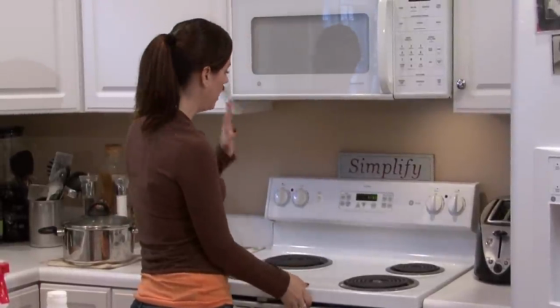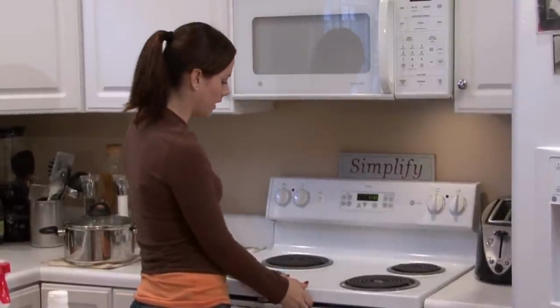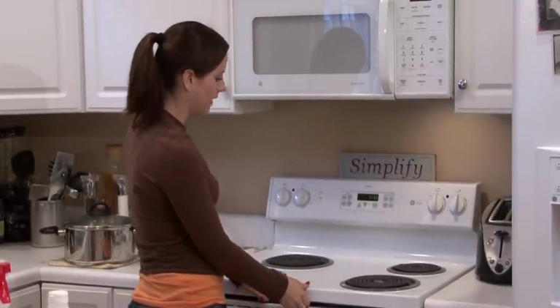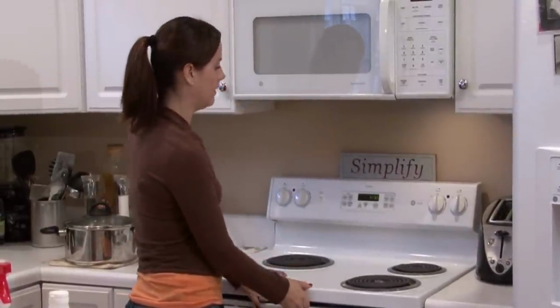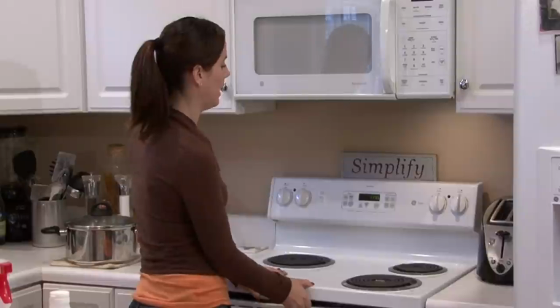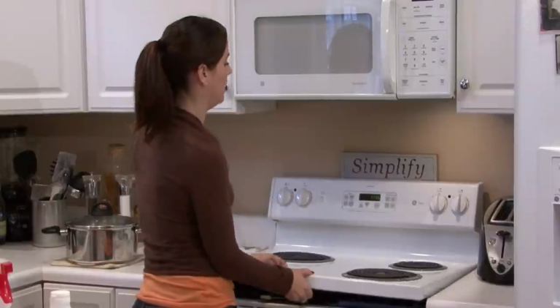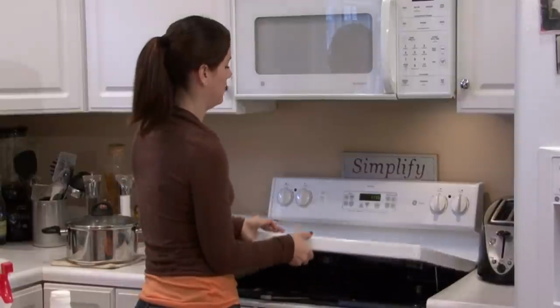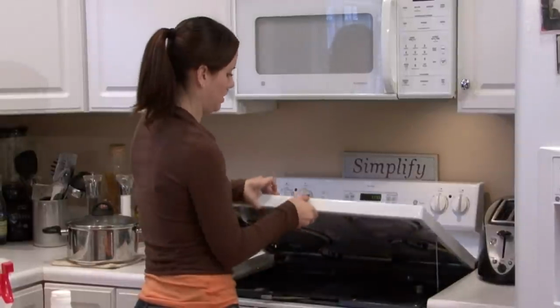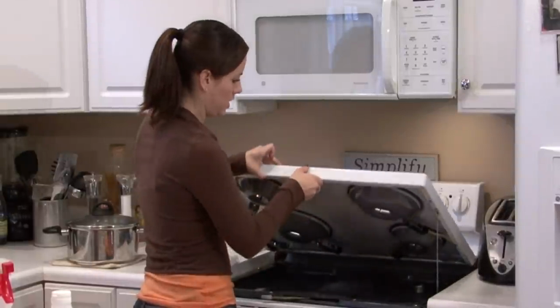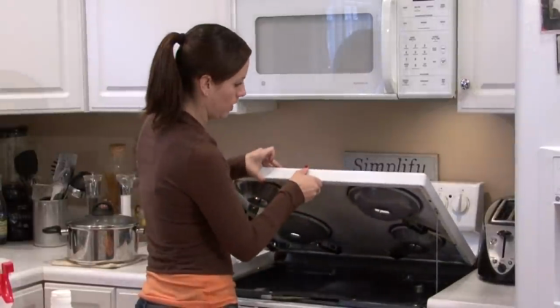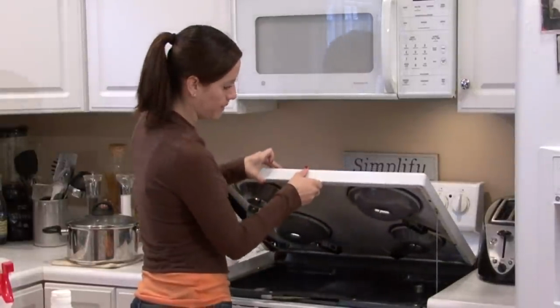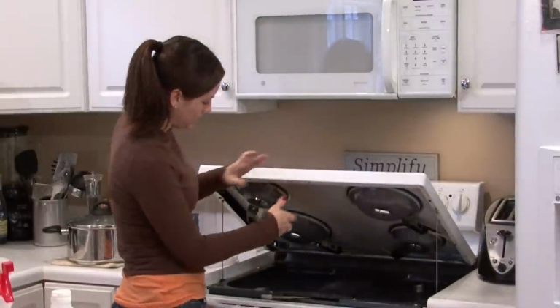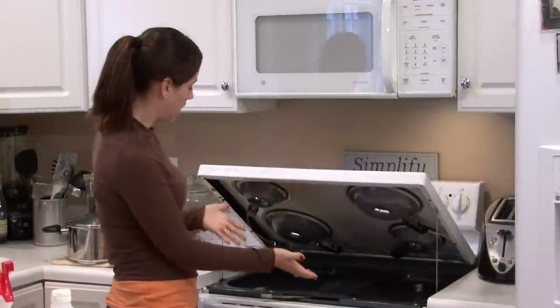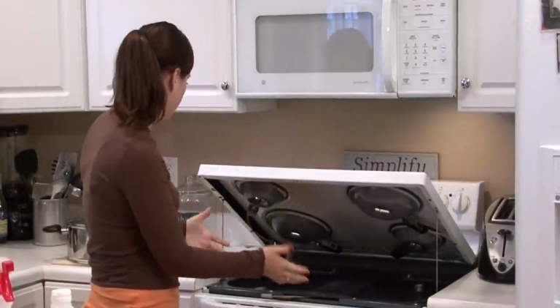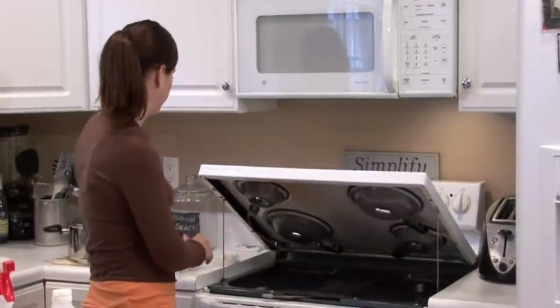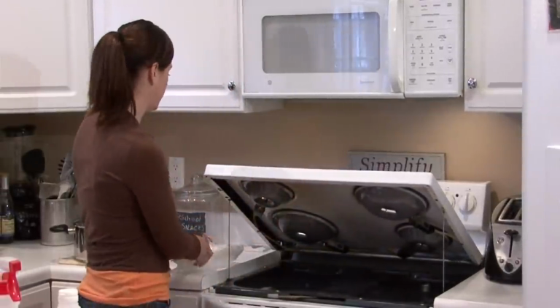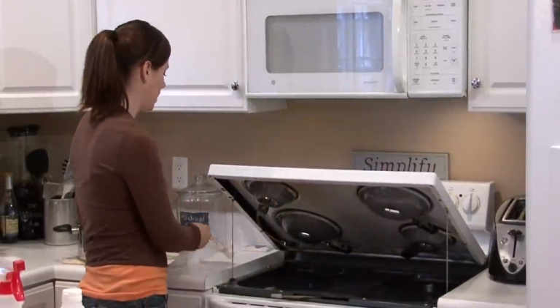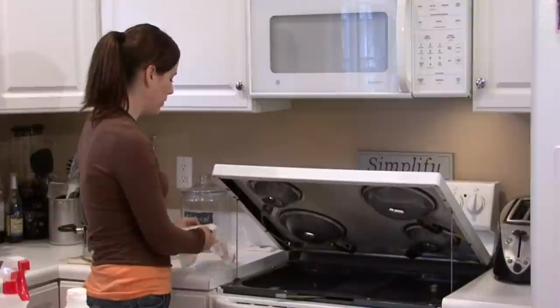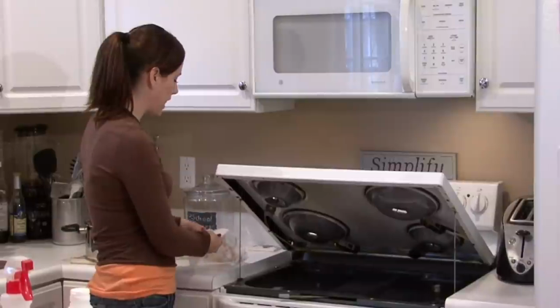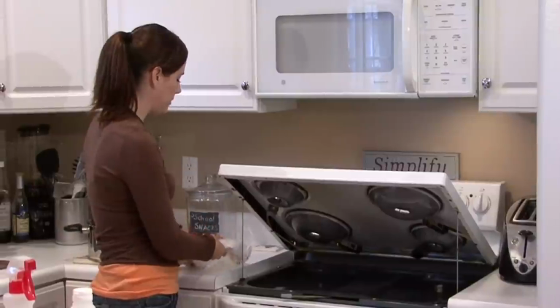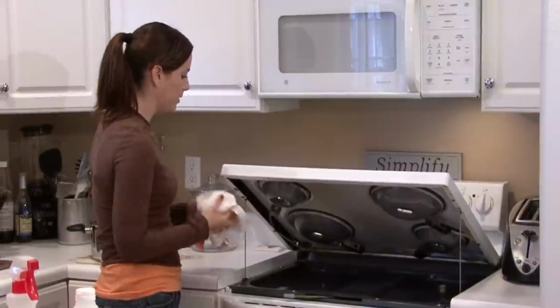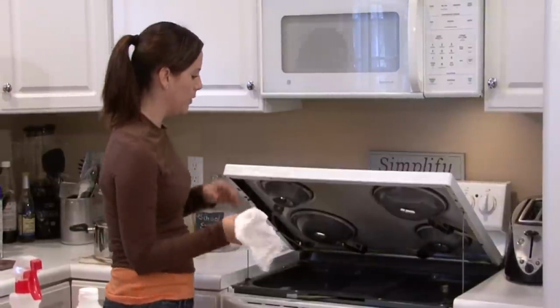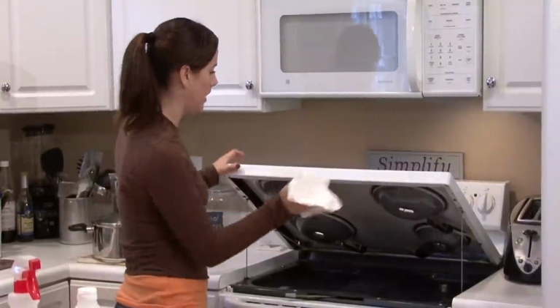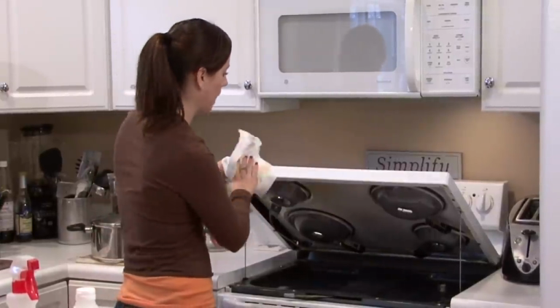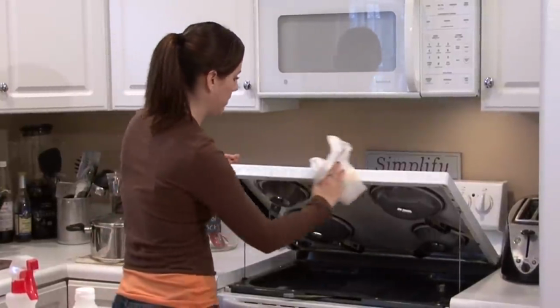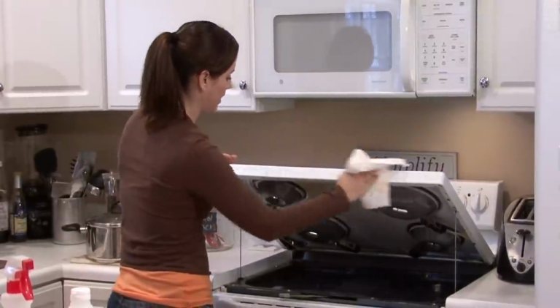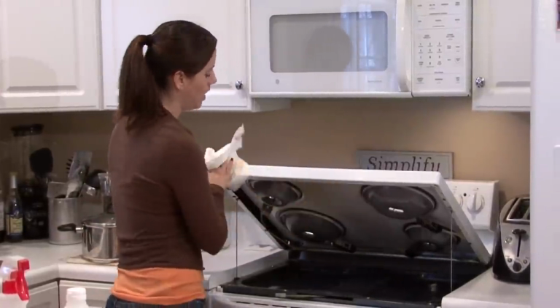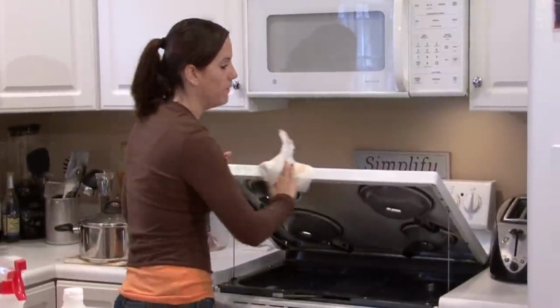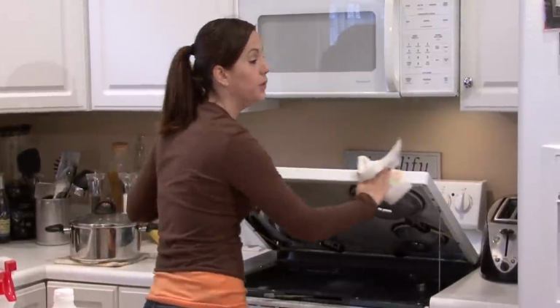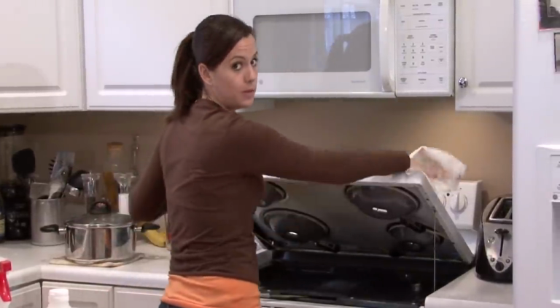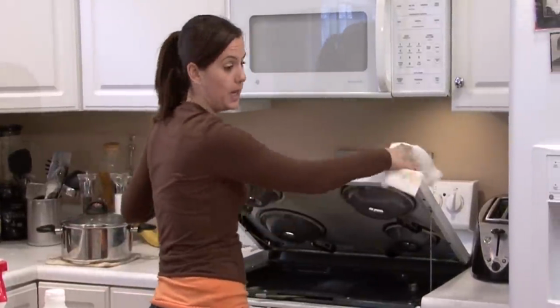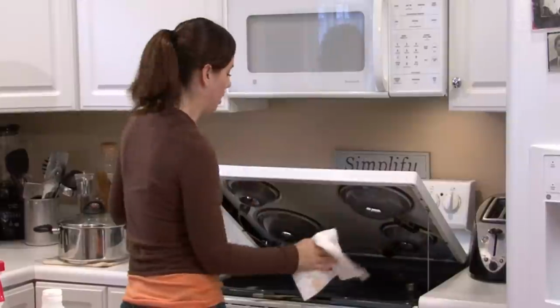Stoves like this, a lot of times, will open up just like a car hood. You want to take some paper towels and wipe all of the loose debris off.